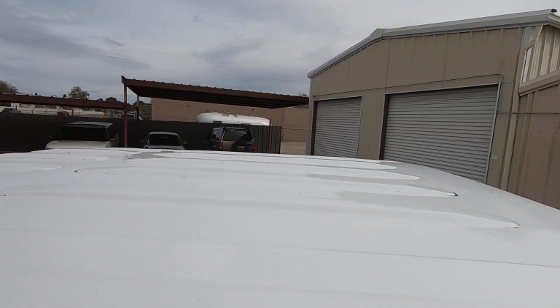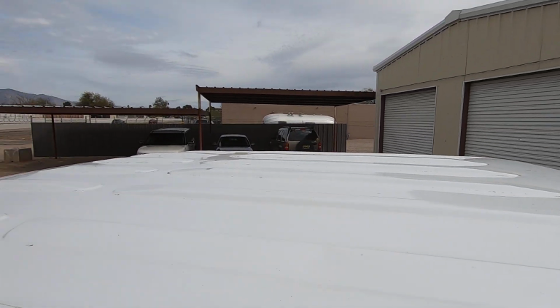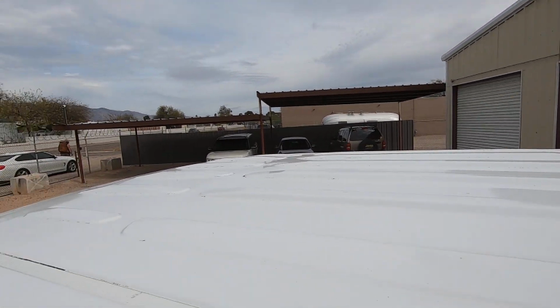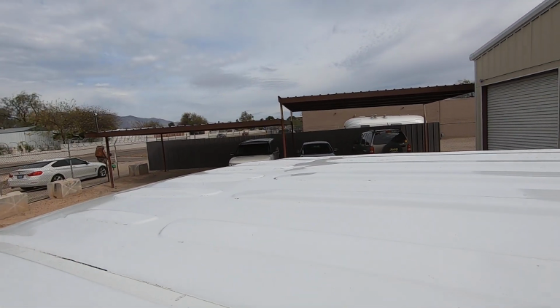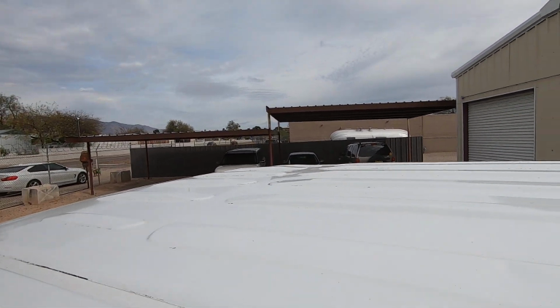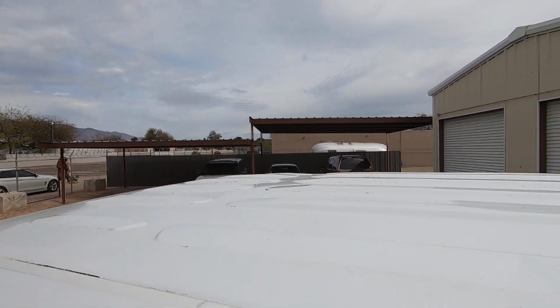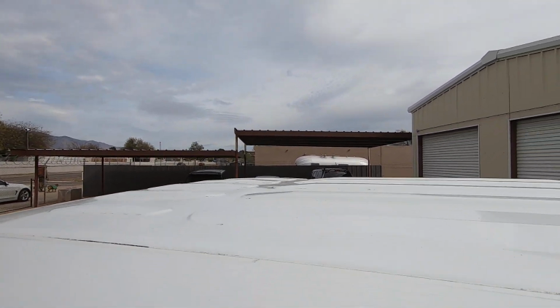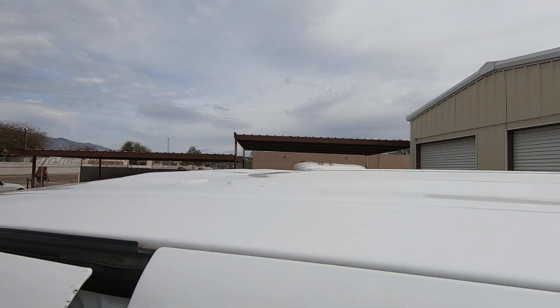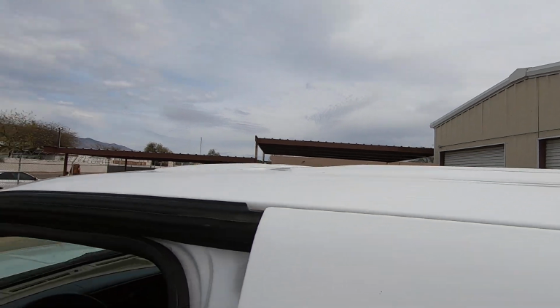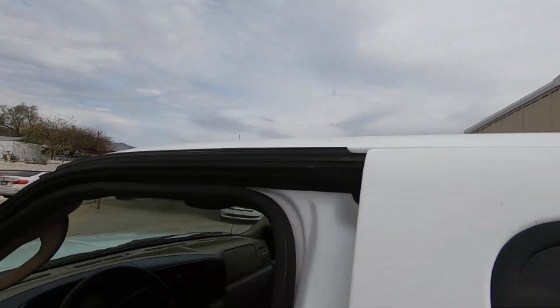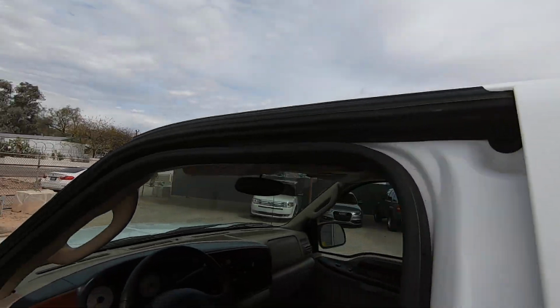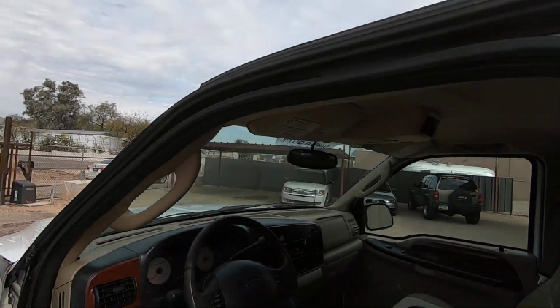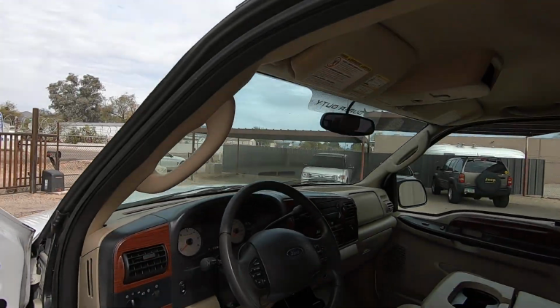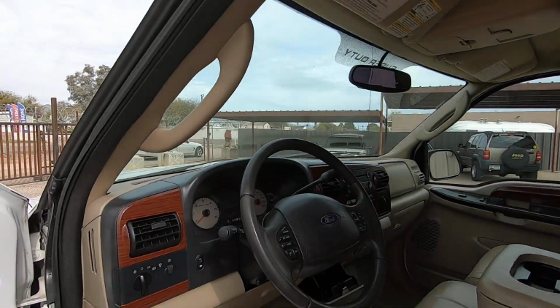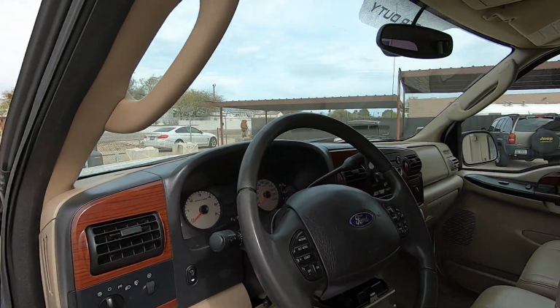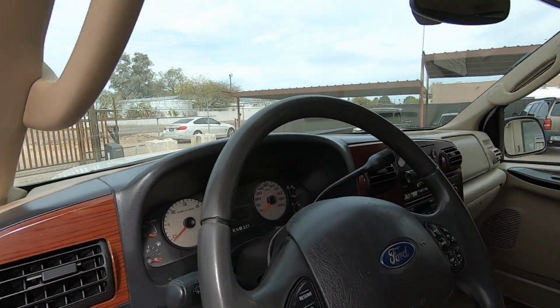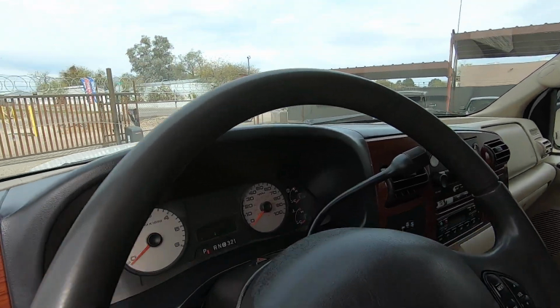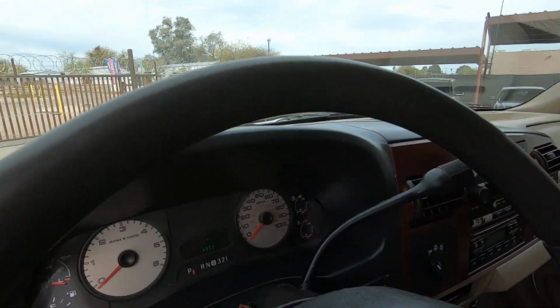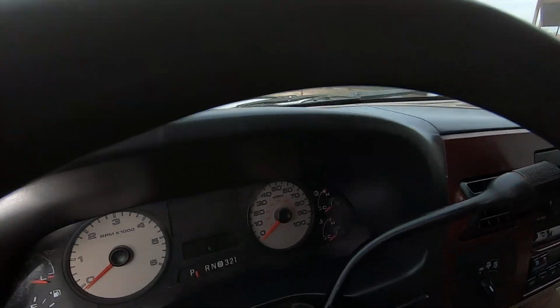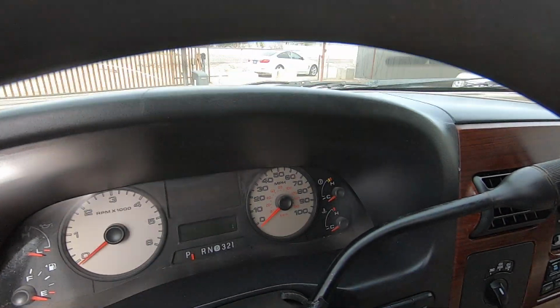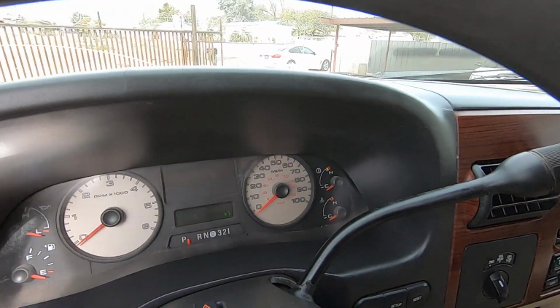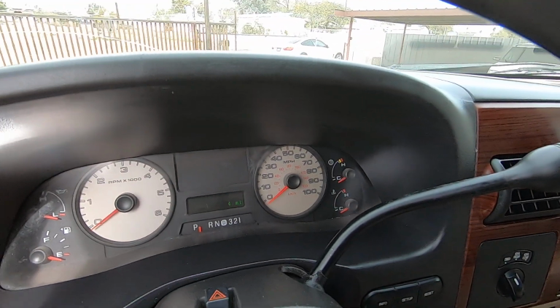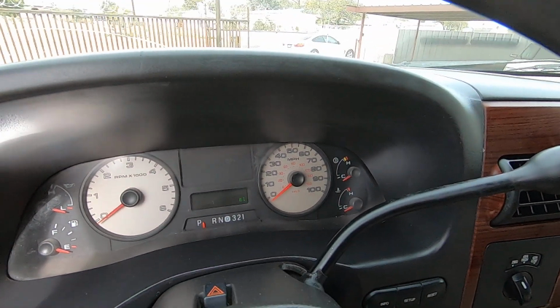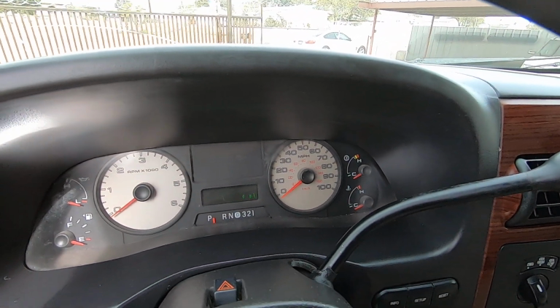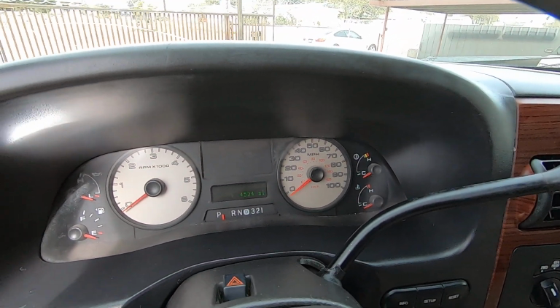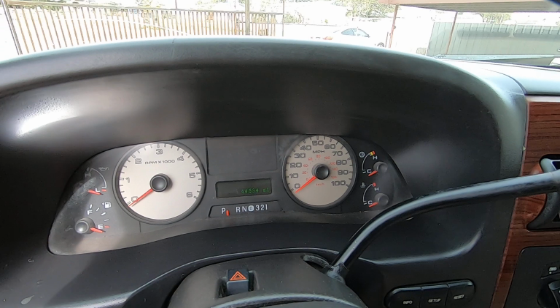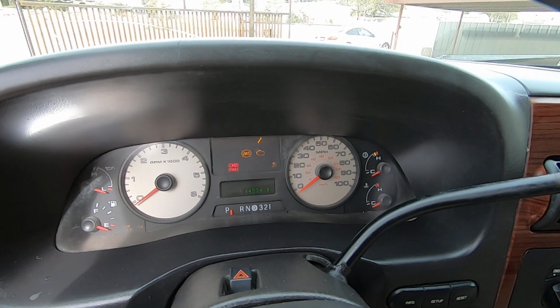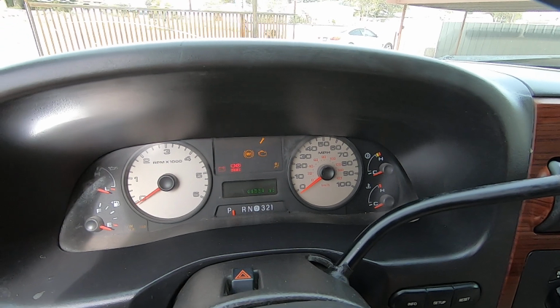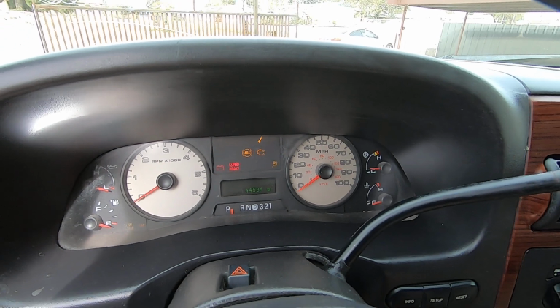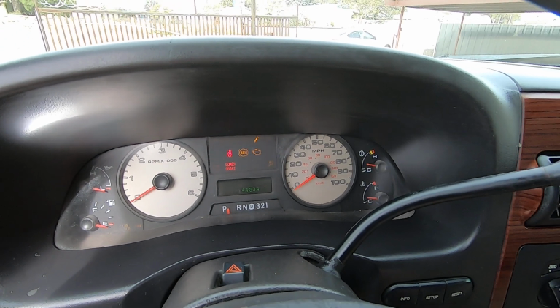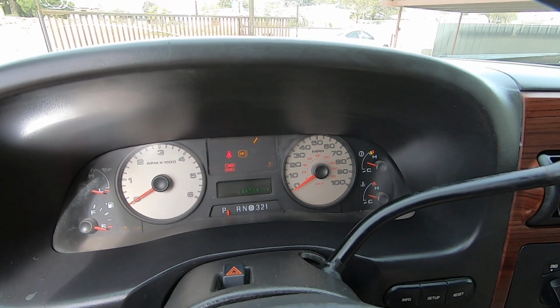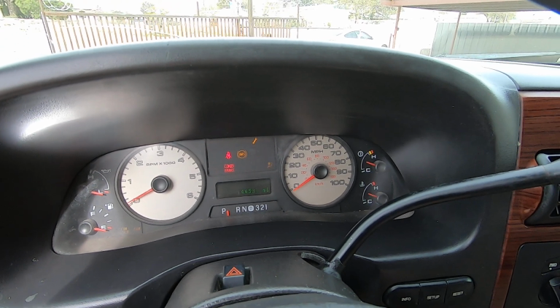The interior is kind of similar. Actually, the interior is probably in better shape than the exterior, but there are 44,534 miles on the truck.